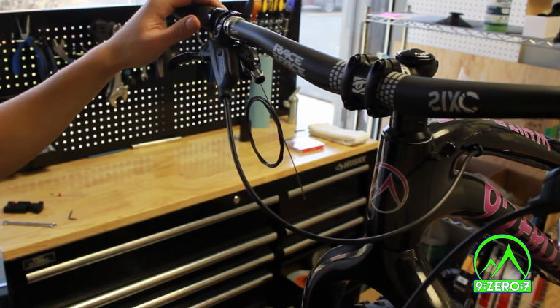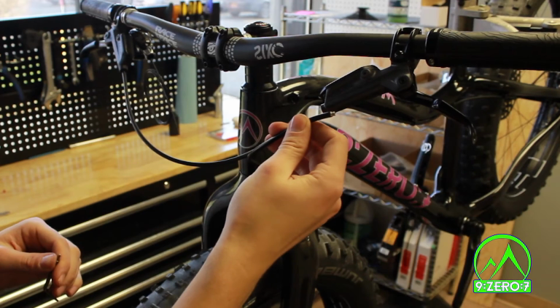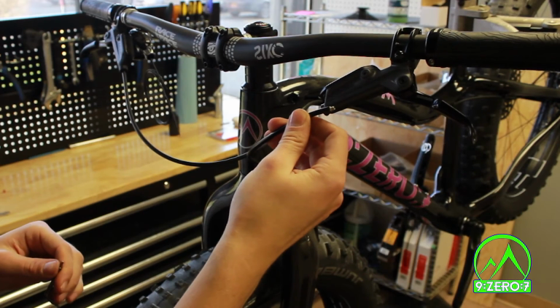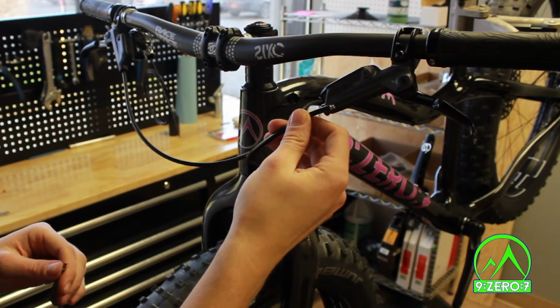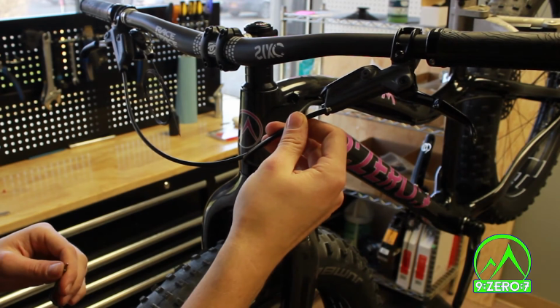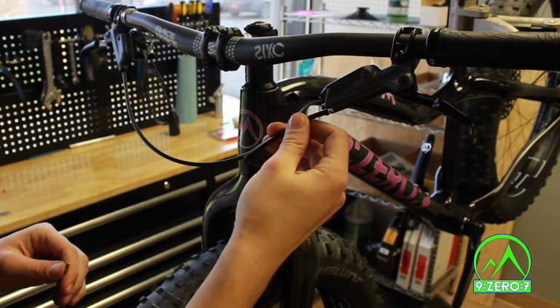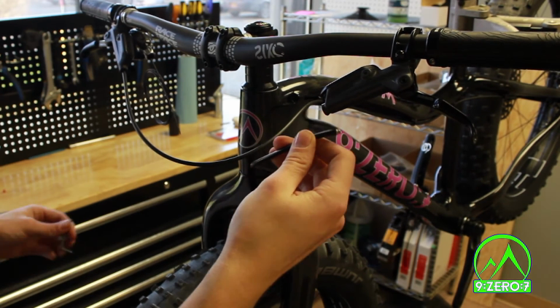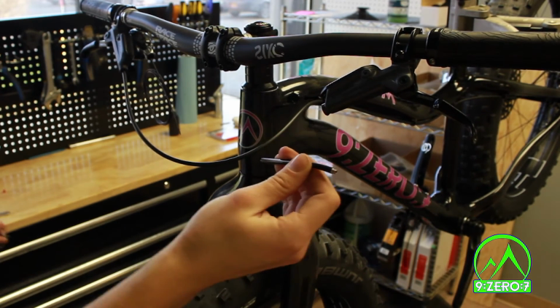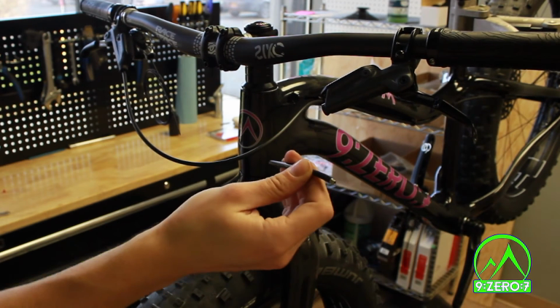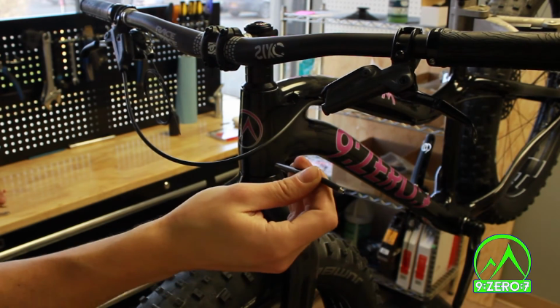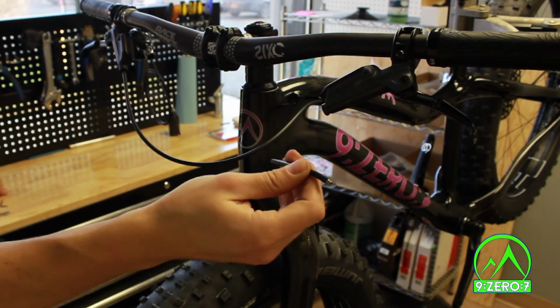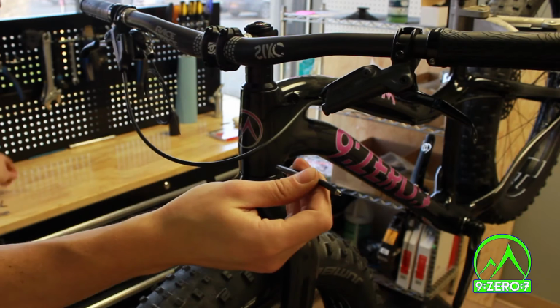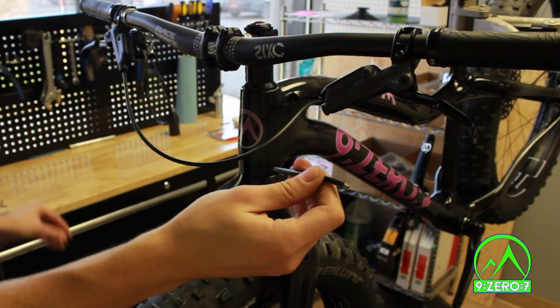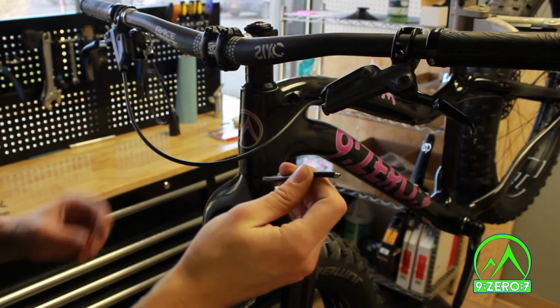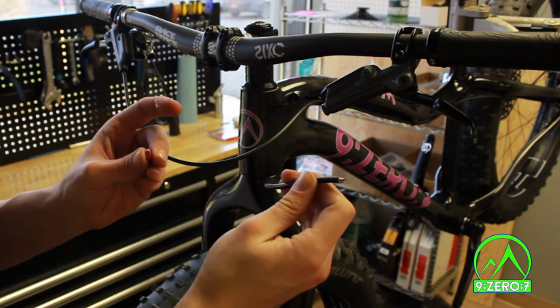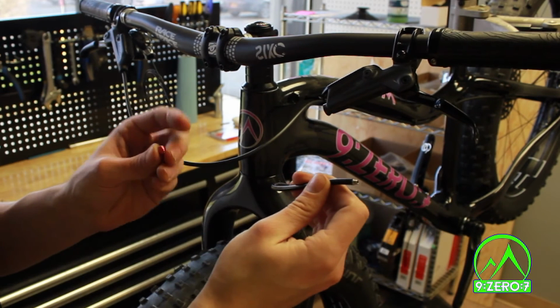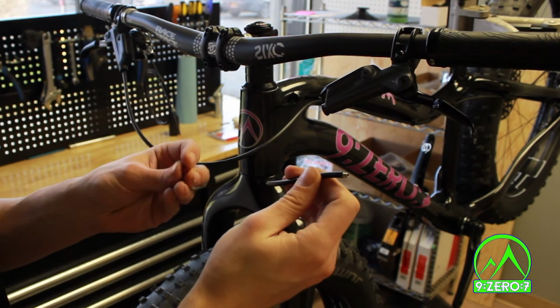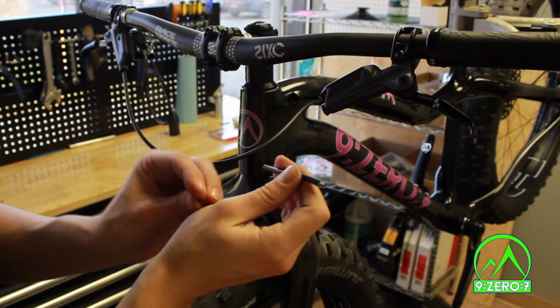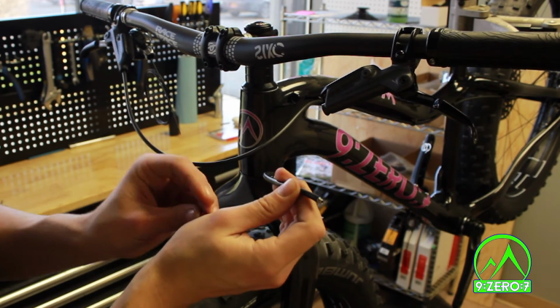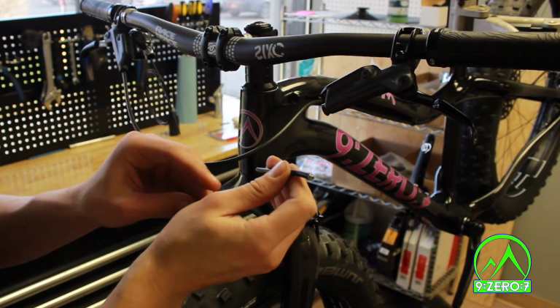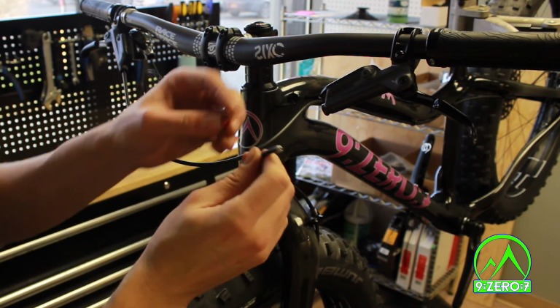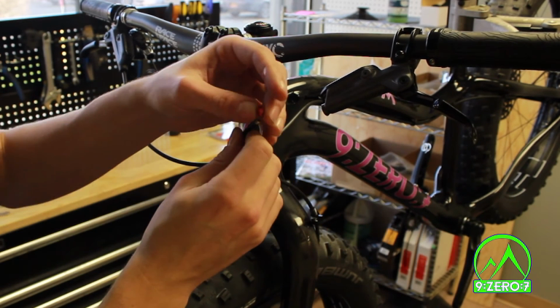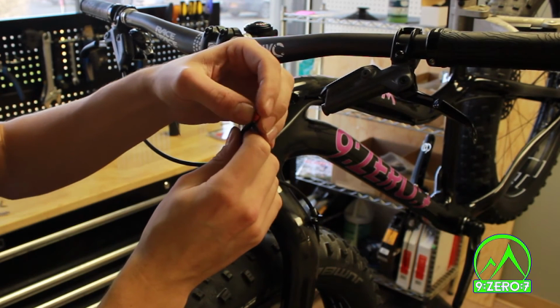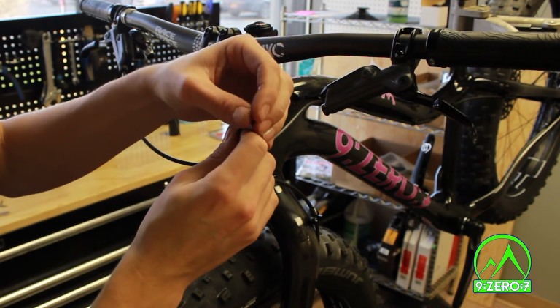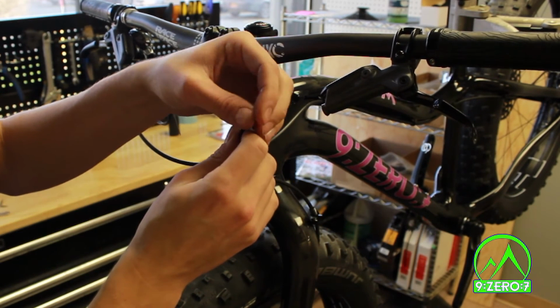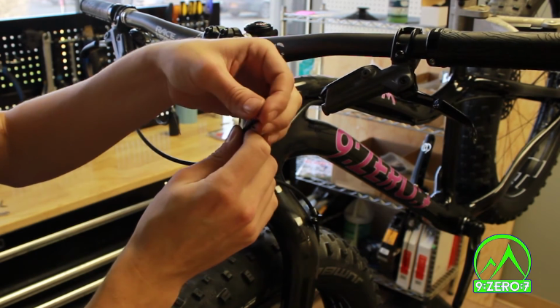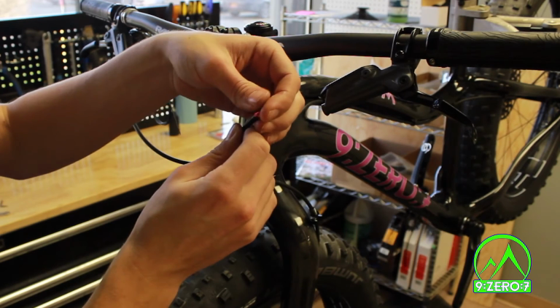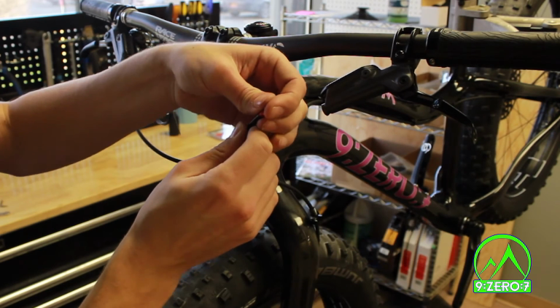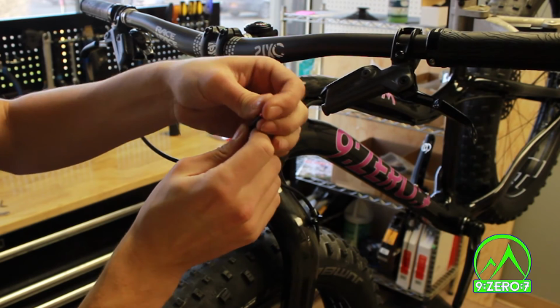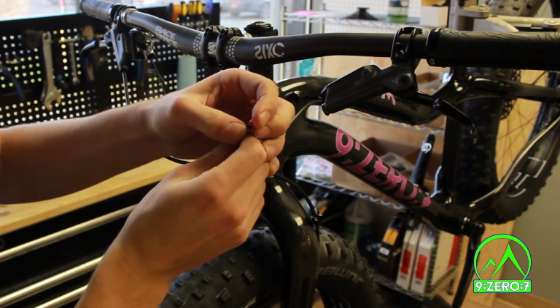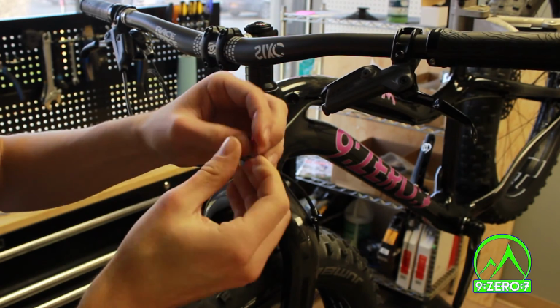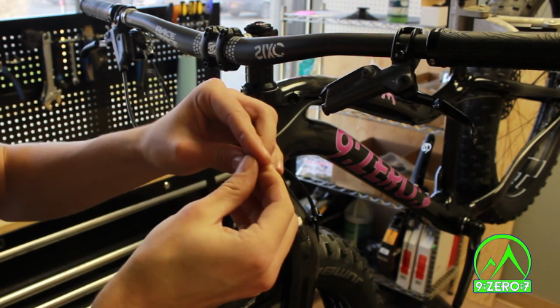For sizing the front brake line, we recommend leaving a gentle arc as well, but short enough so that the apex does not contact the head tube. This will rub the paint while turning, and over time cause friction damage.